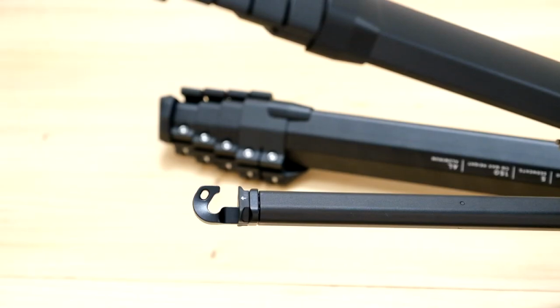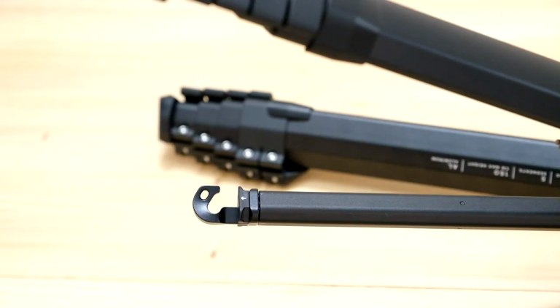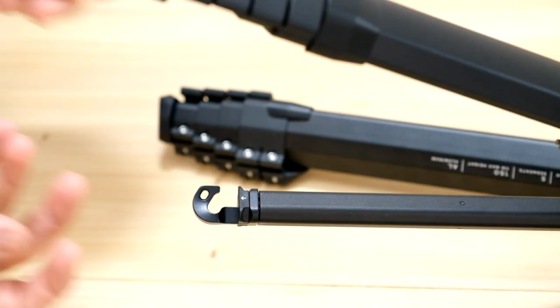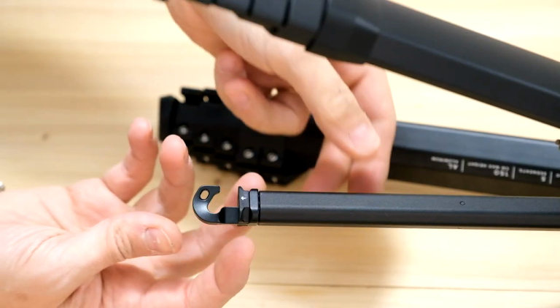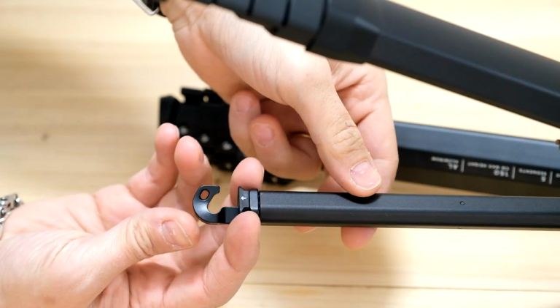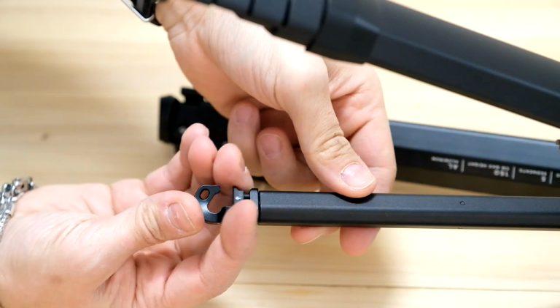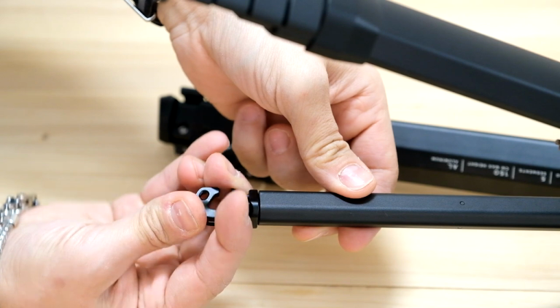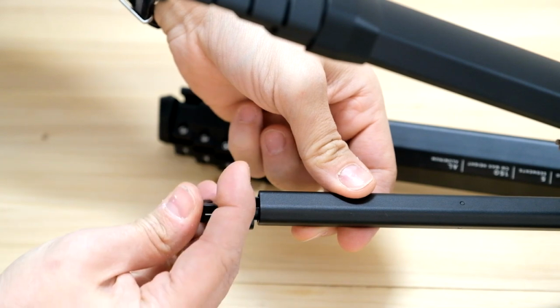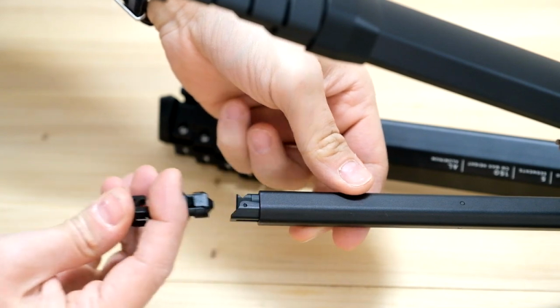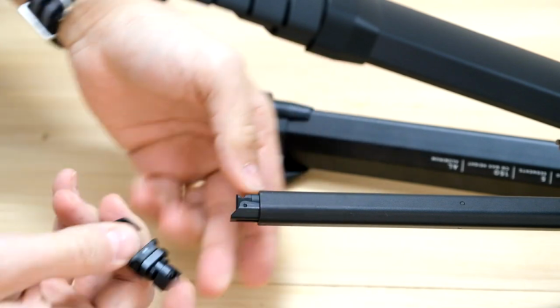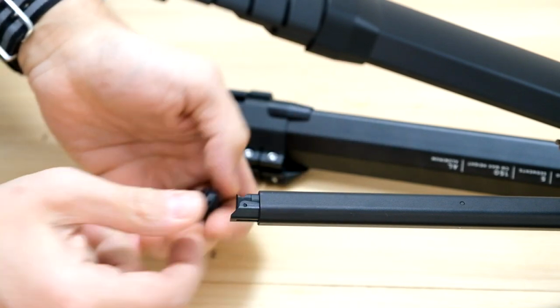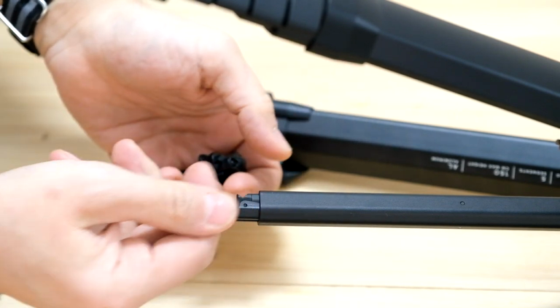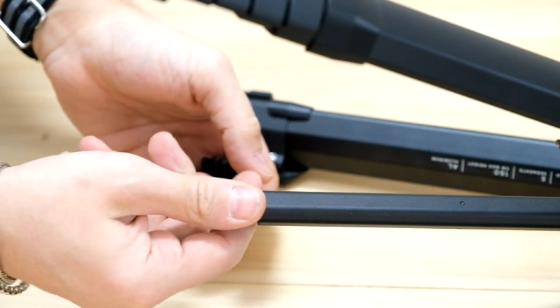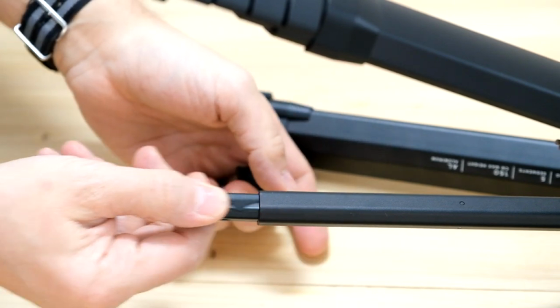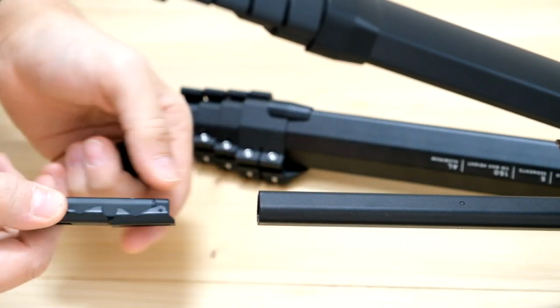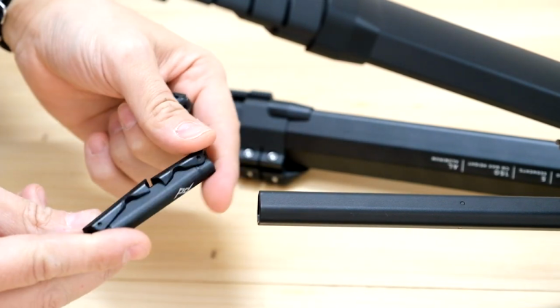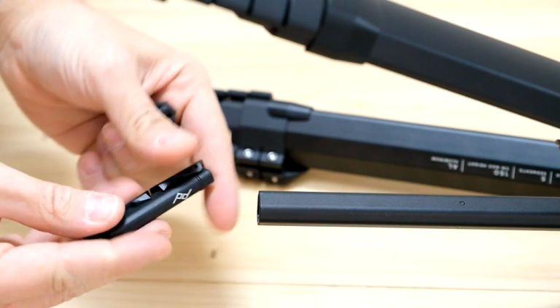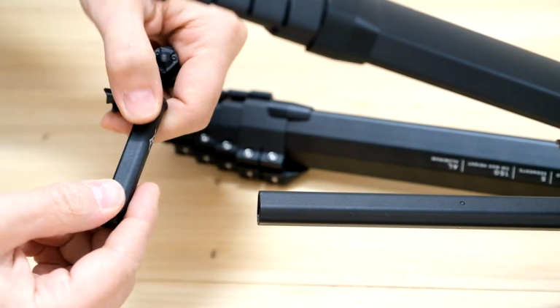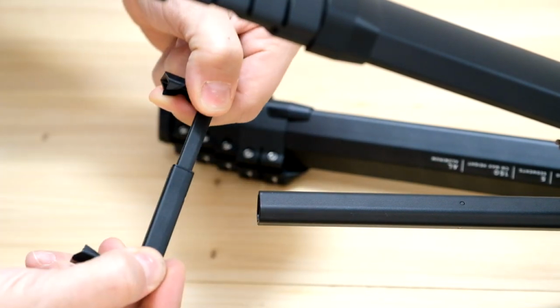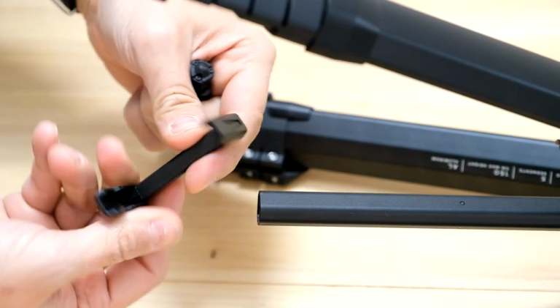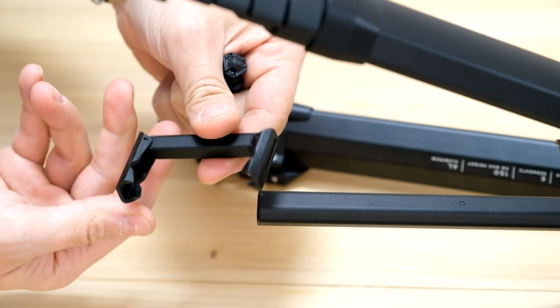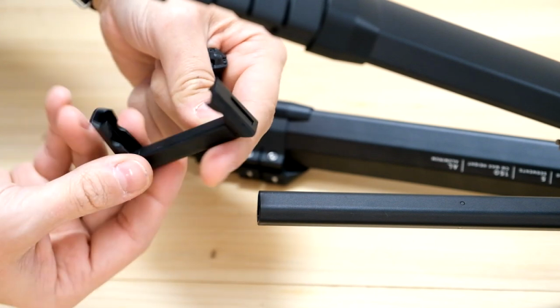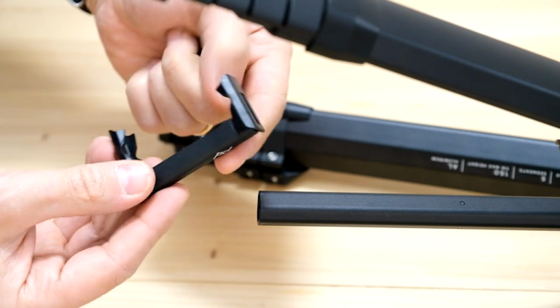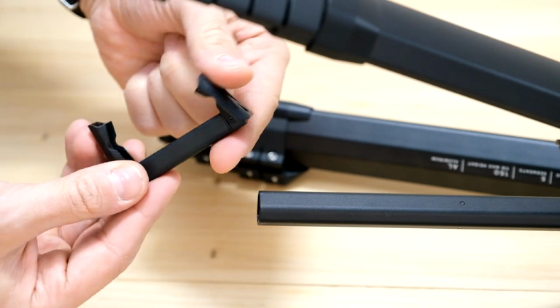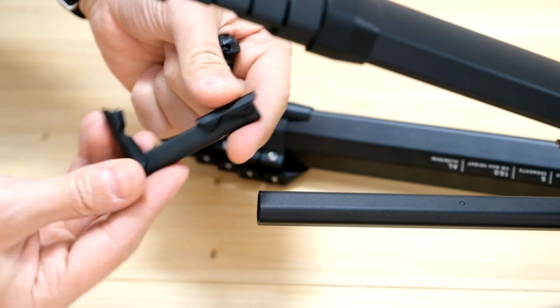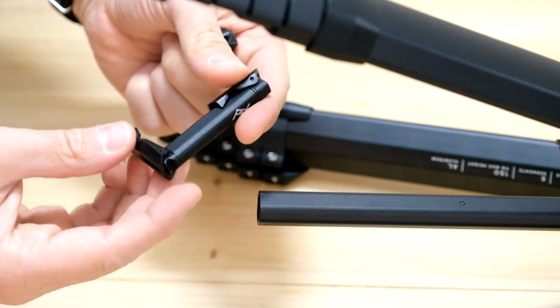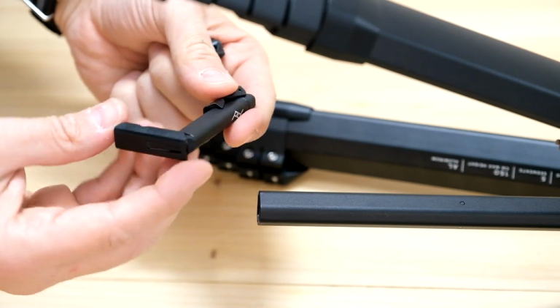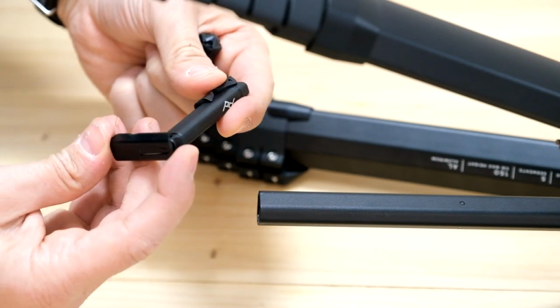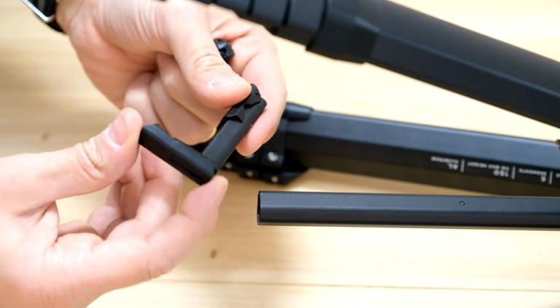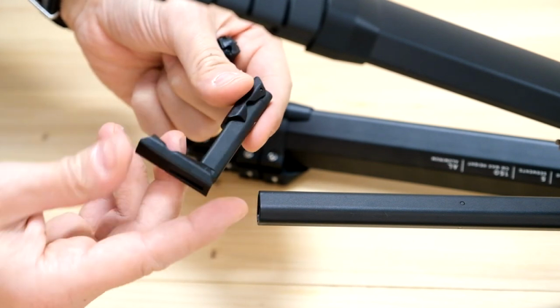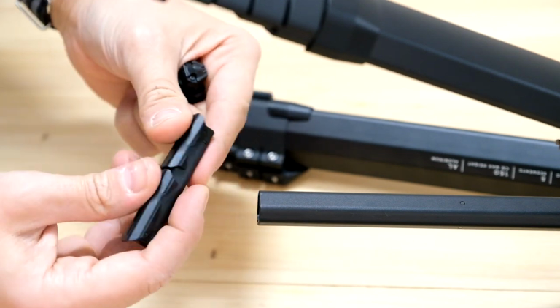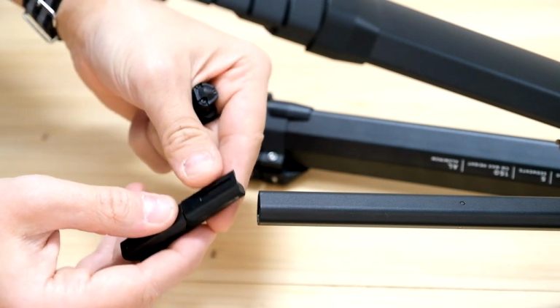And here is the last little accessory. Just press and turn to extract a comfortable holder for your mobile phone. Obviously compatible with the head above.